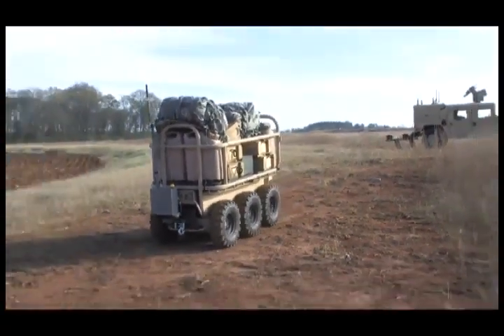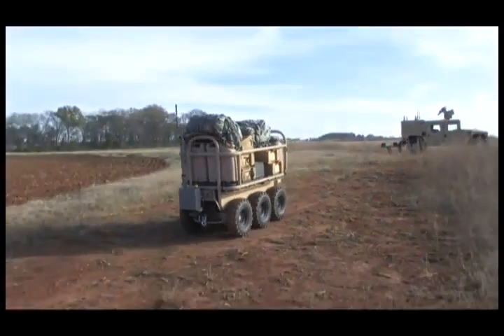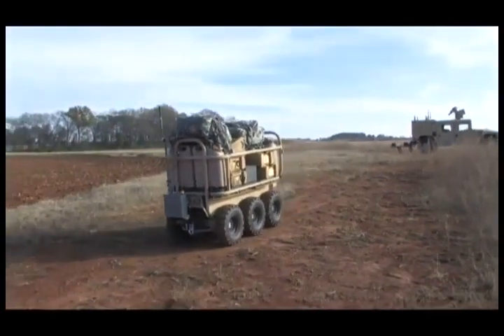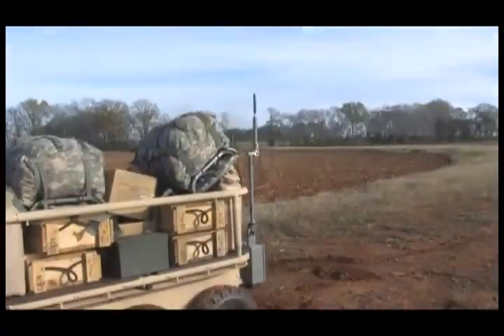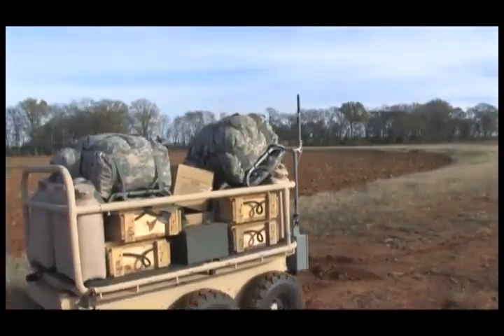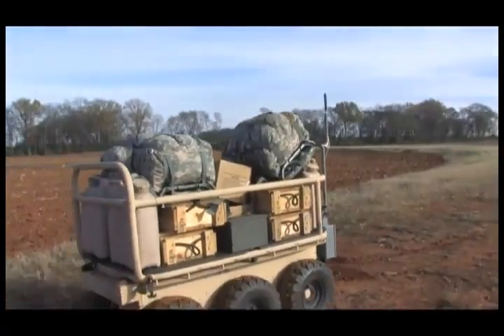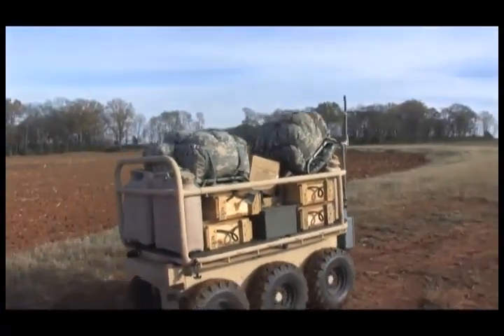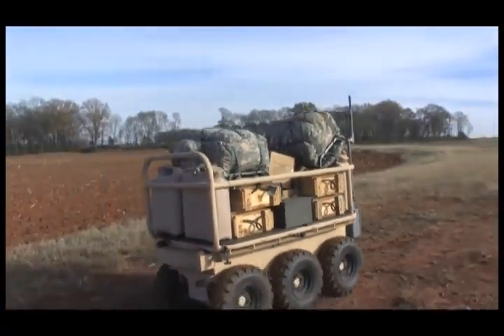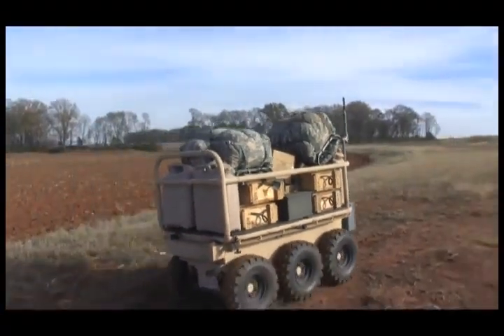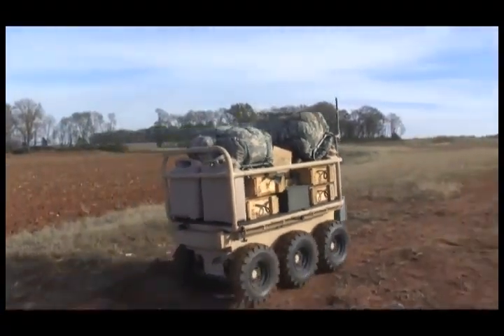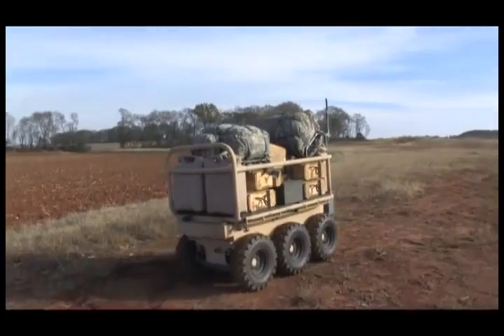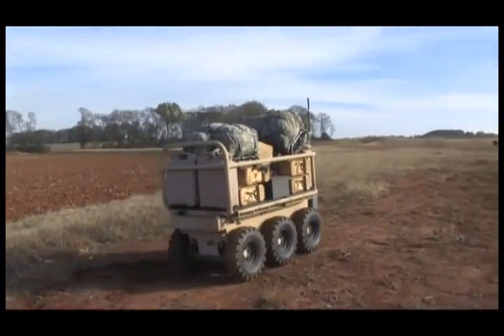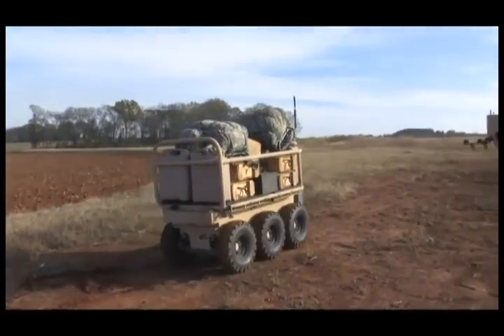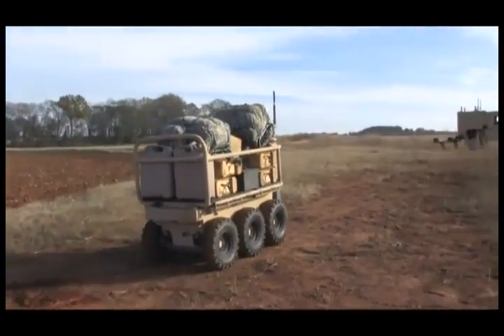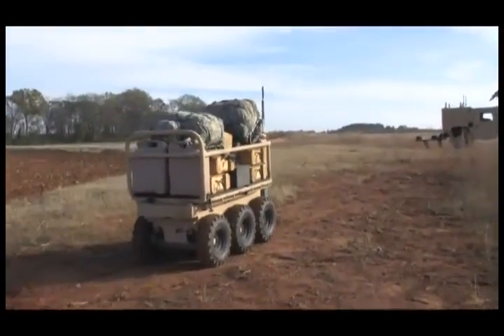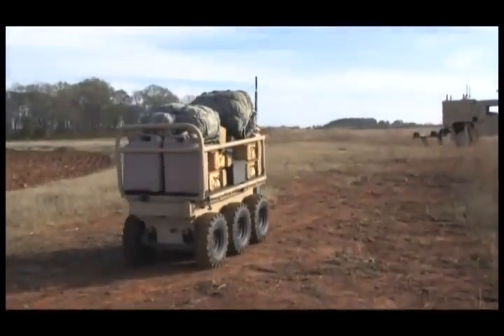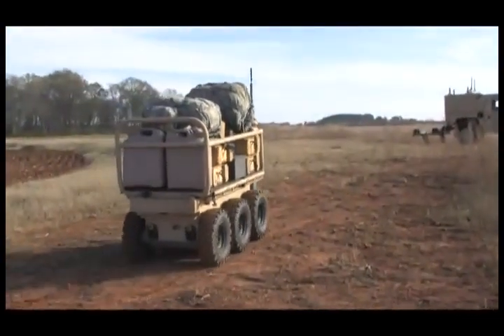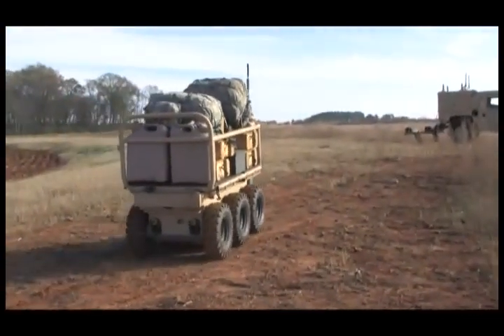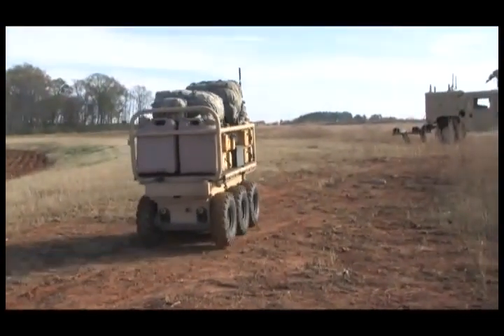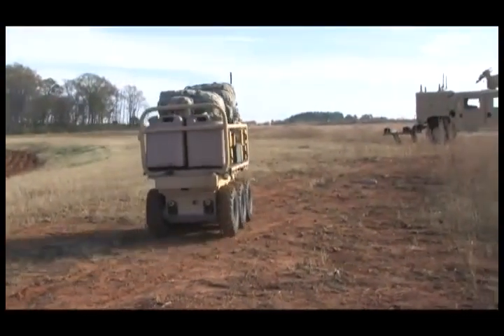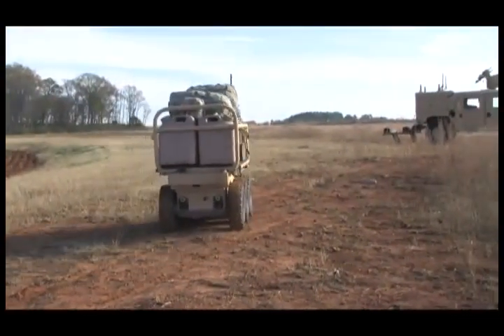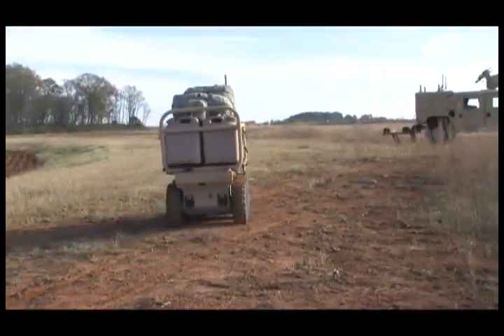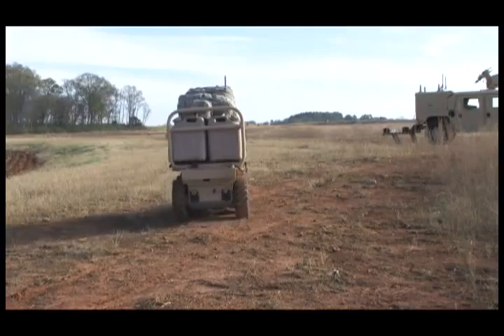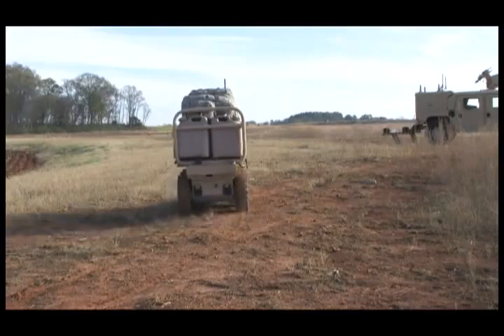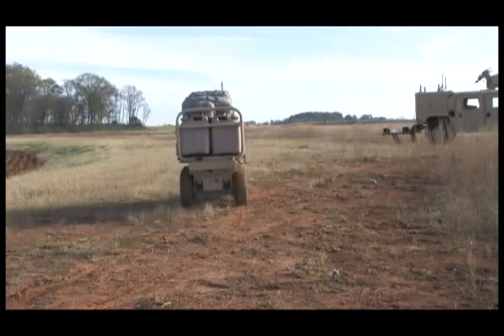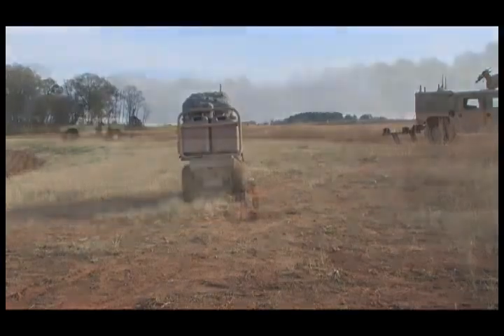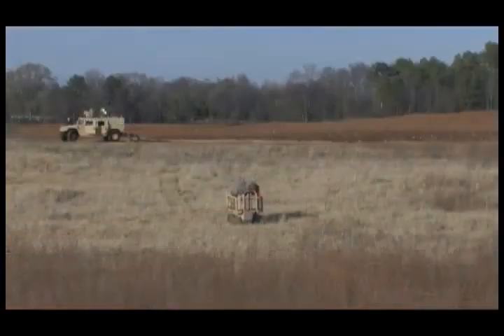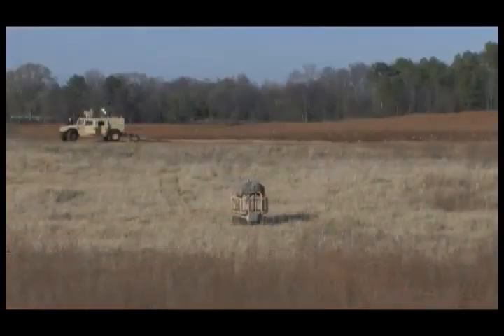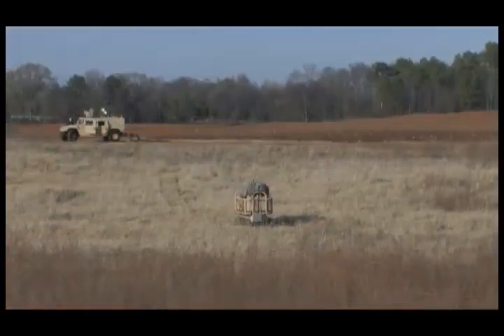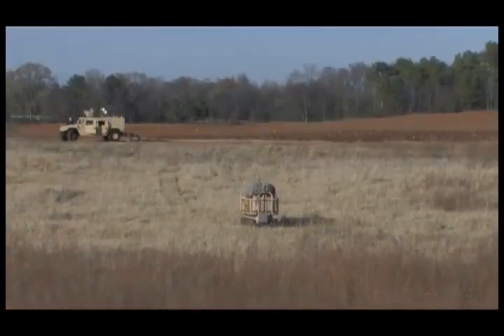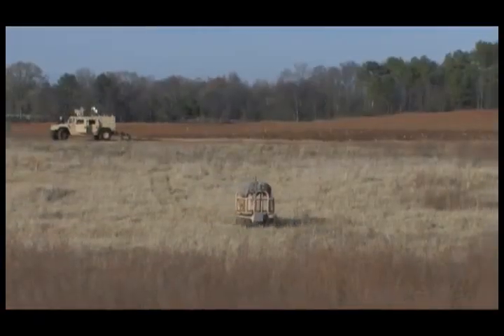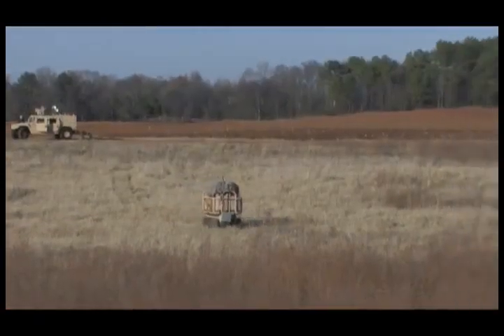CAMEL's advanced hybrid engine runs on JP-8. Its three-gallon fuel tank provides approximately 12 hours of runtime at speeds of 4 to 7 miles per hour while carrying tactical equipment loads of more than half a ton.